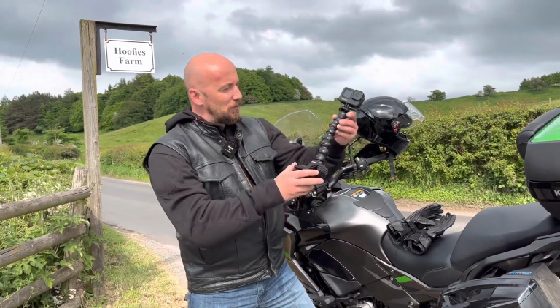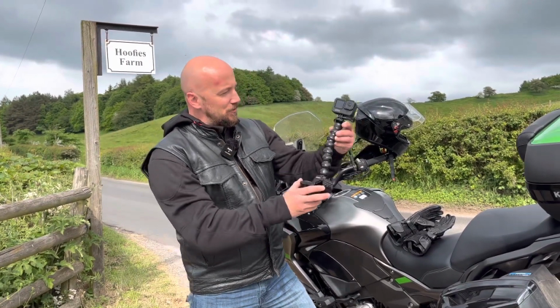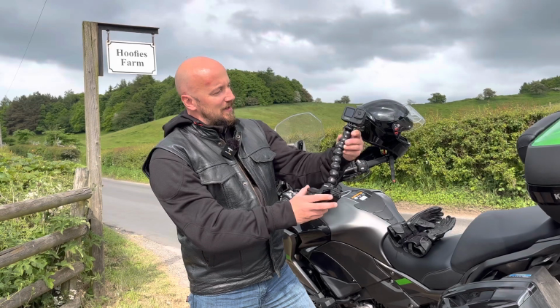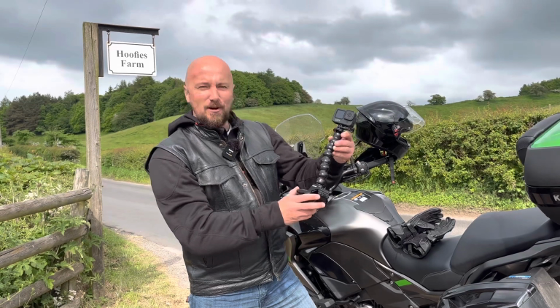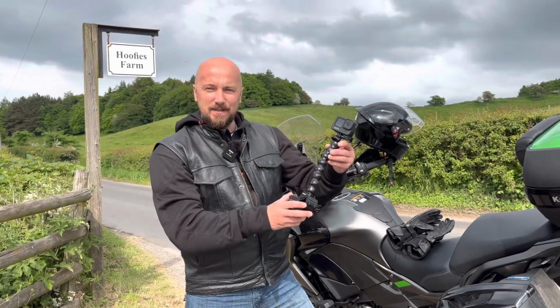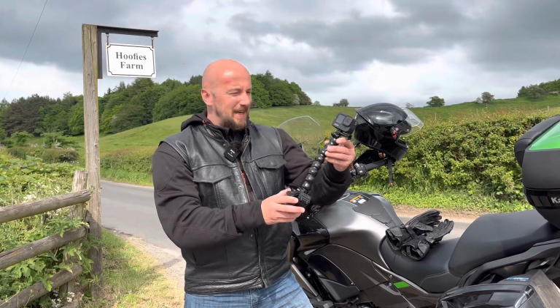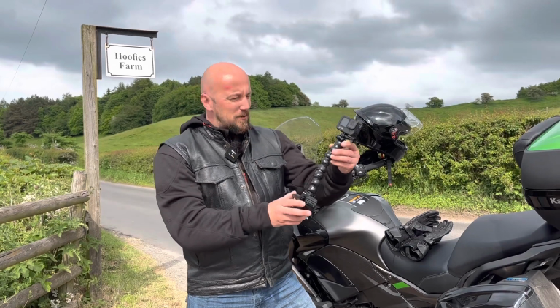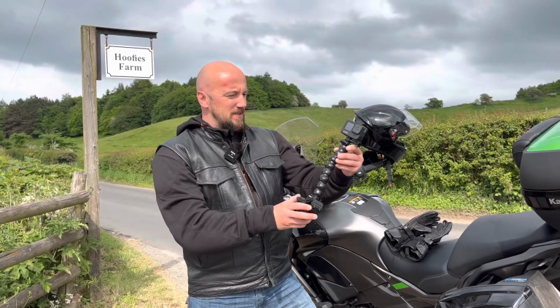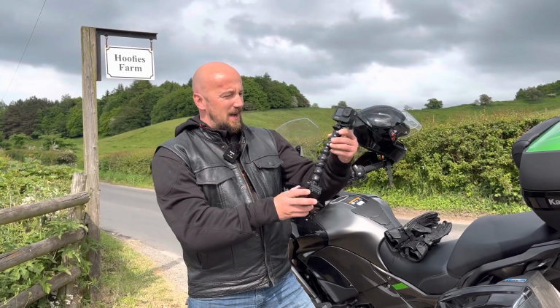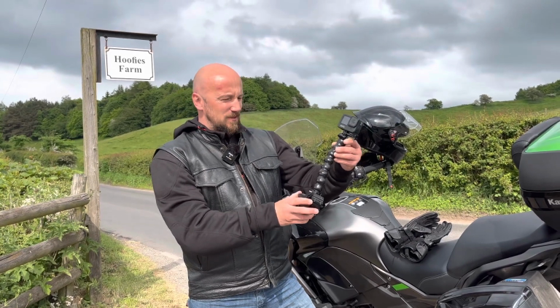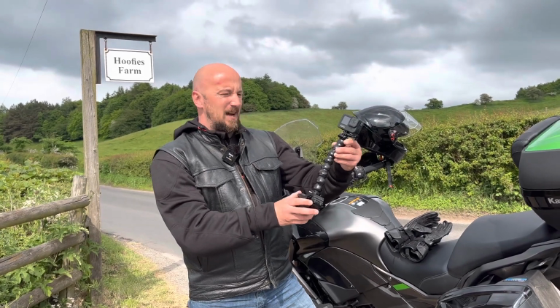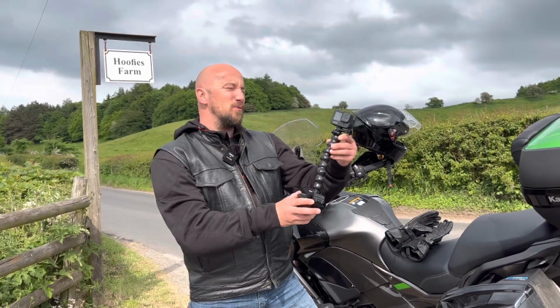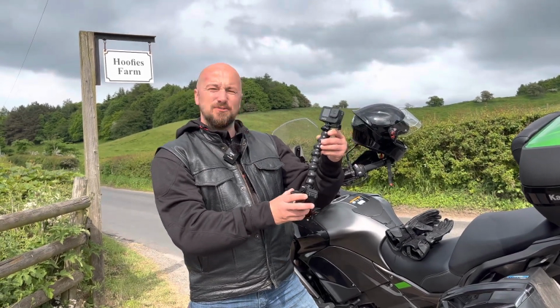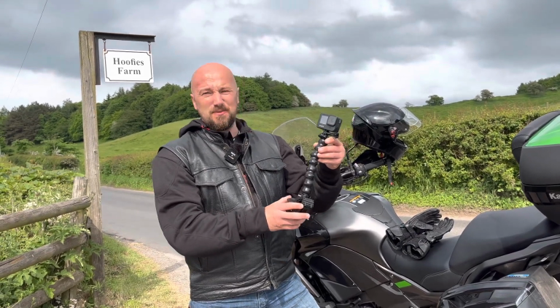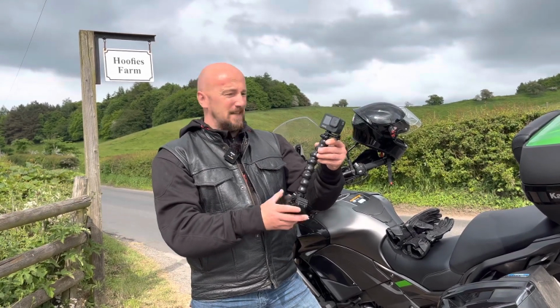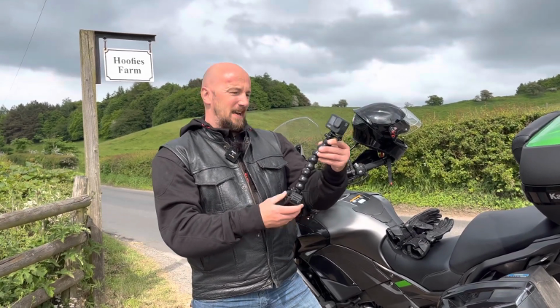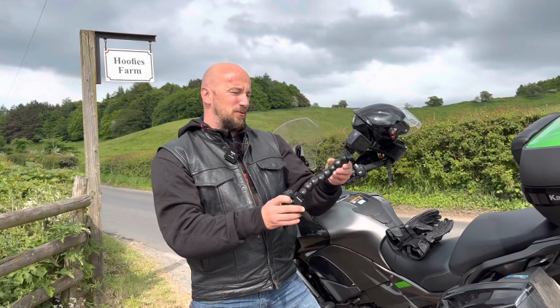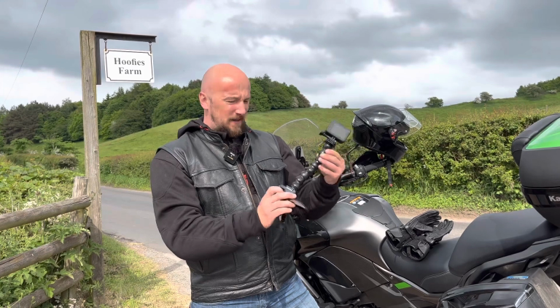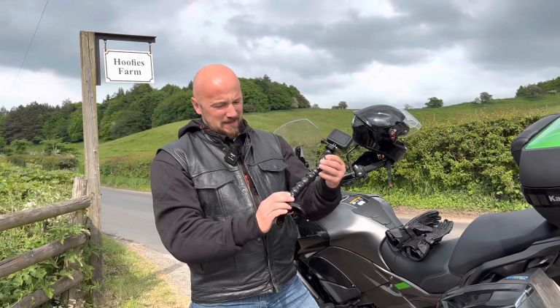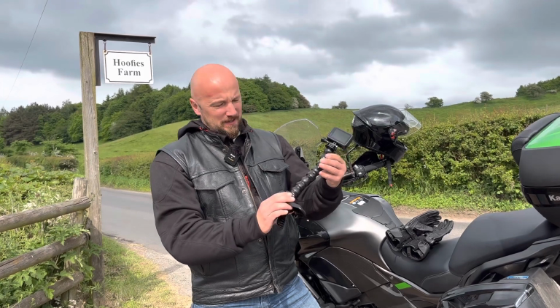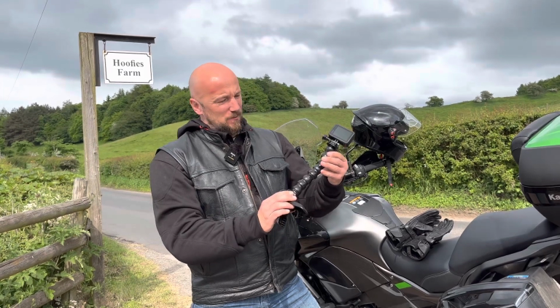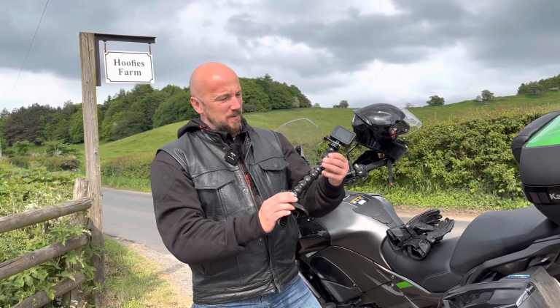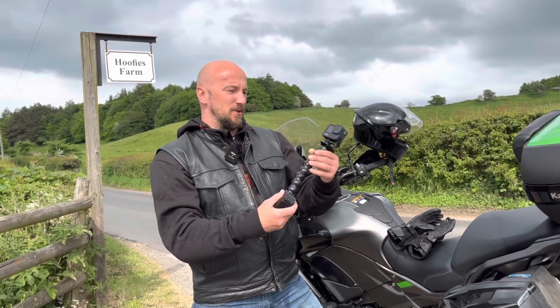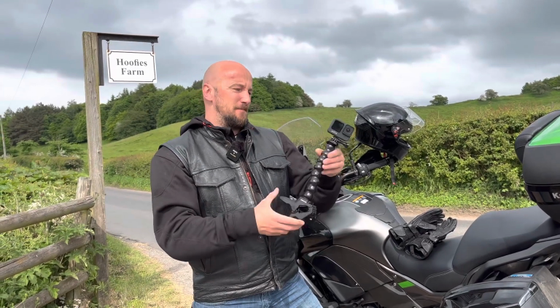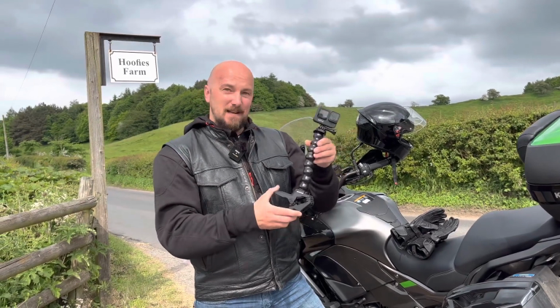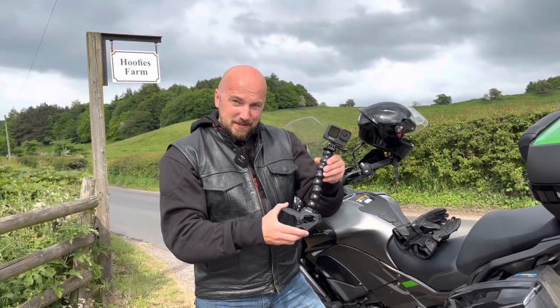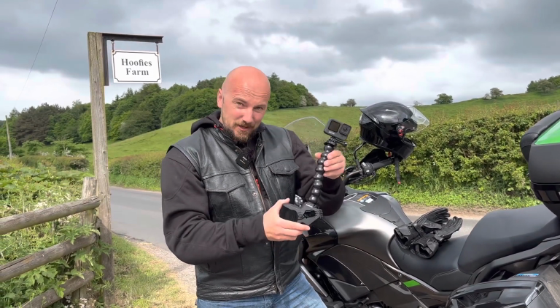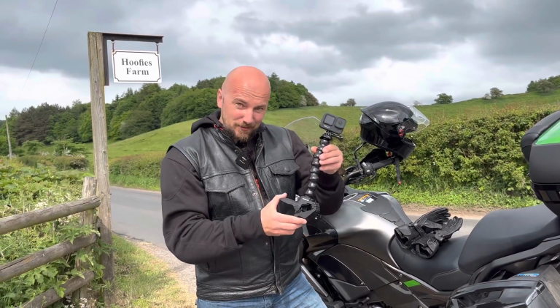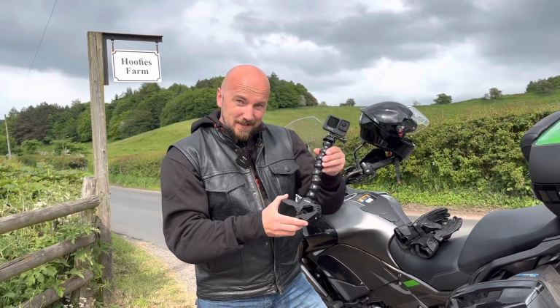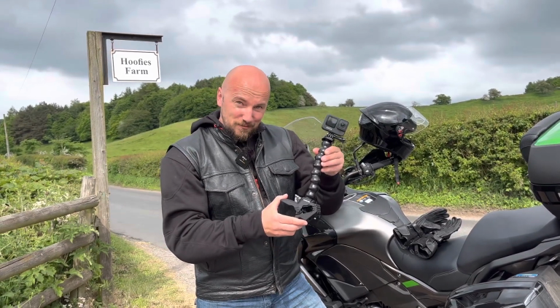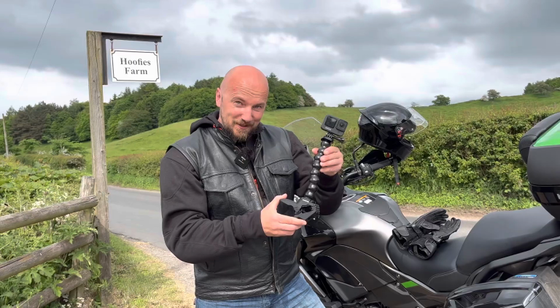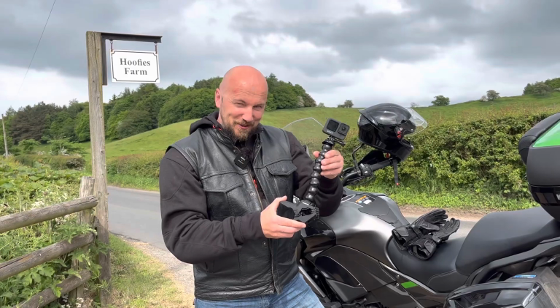I bought the new camera holder and I'm very curious how it works. I'm always struggling with it and I couldn't find anything which would be good. So let's check it out. Is it working or not?